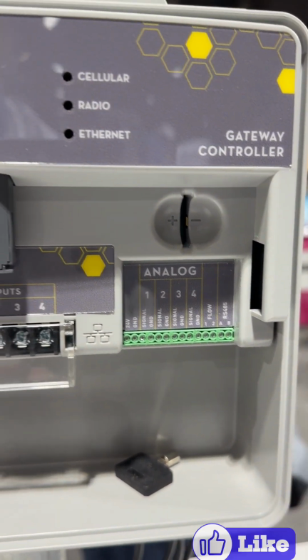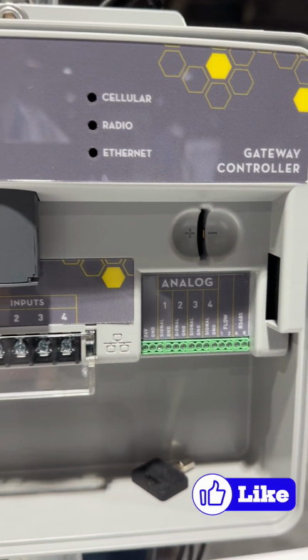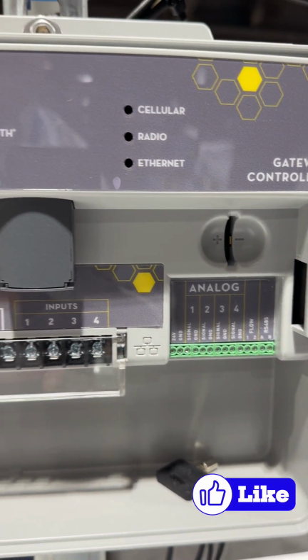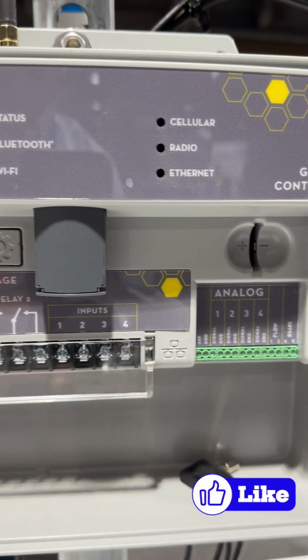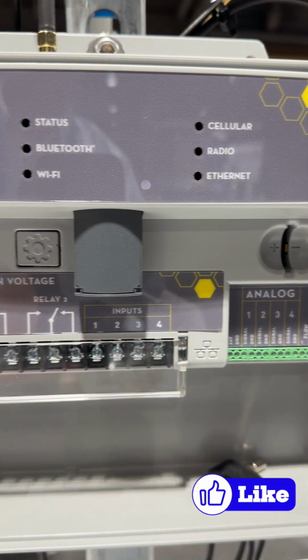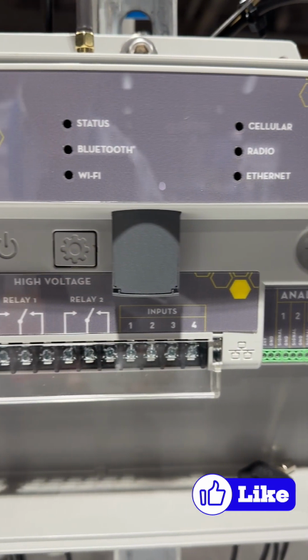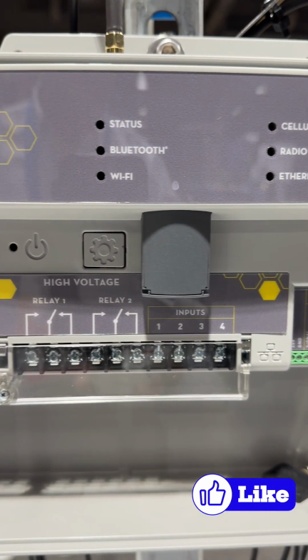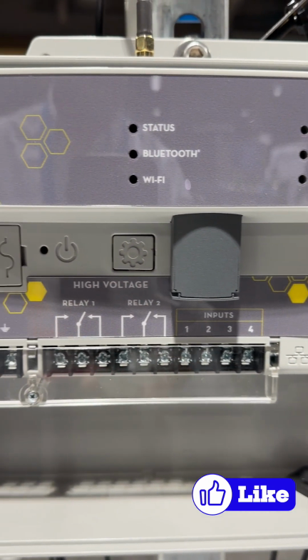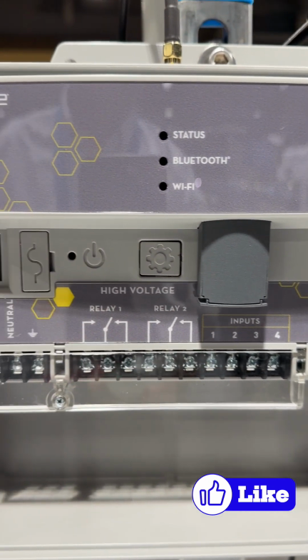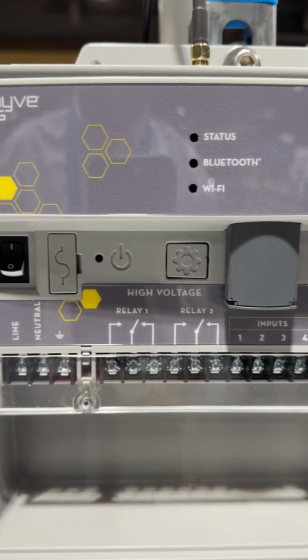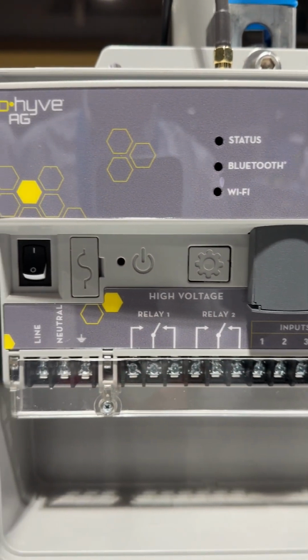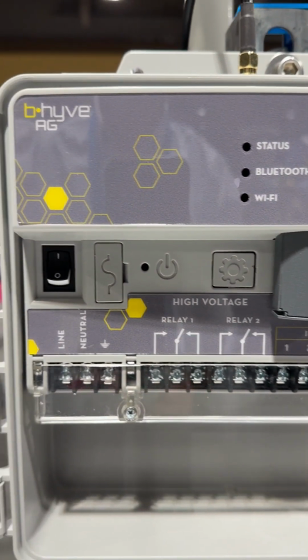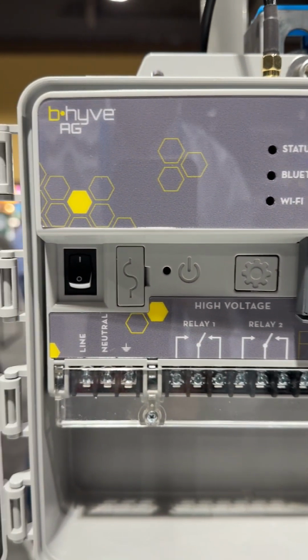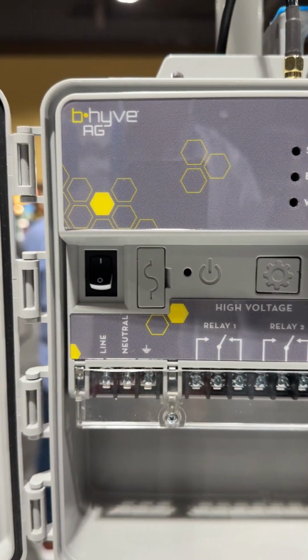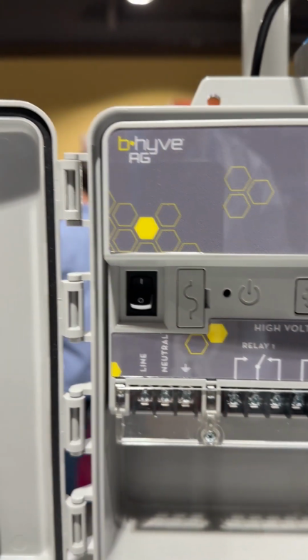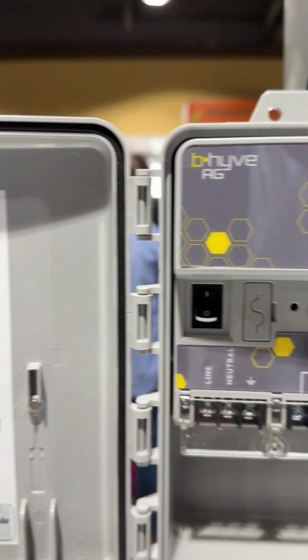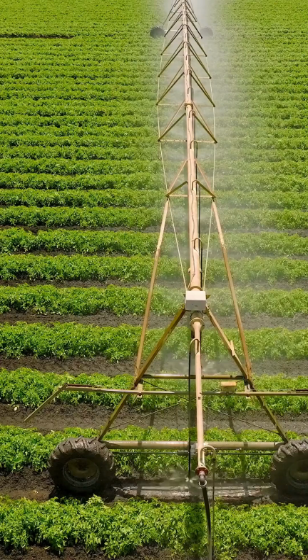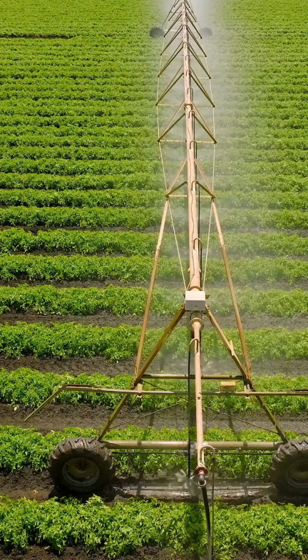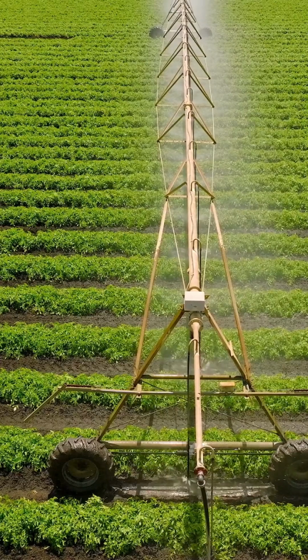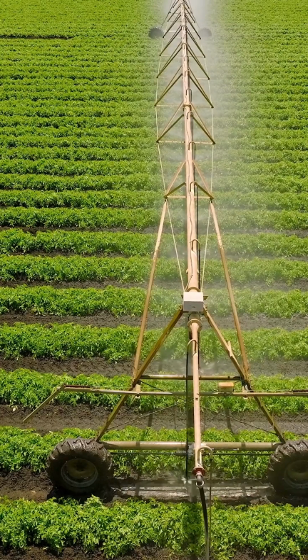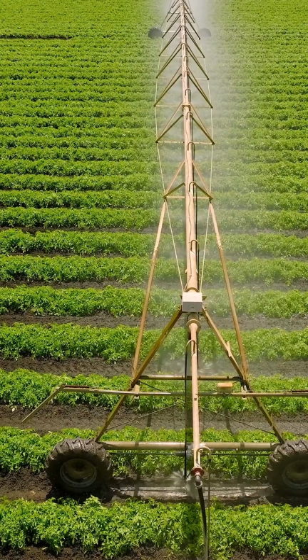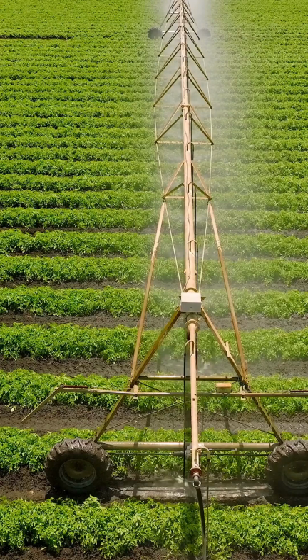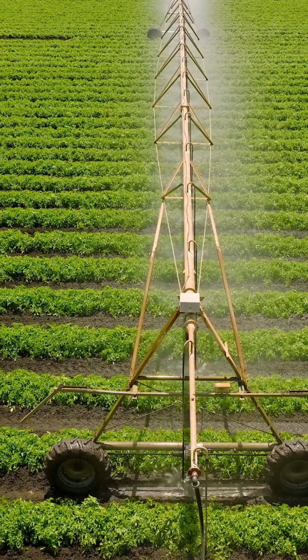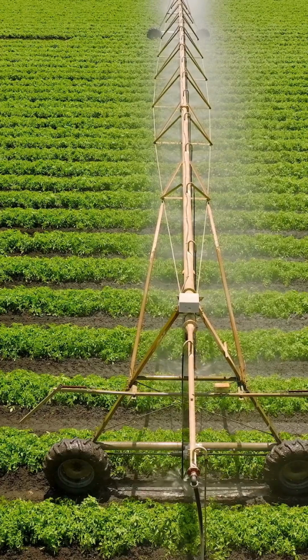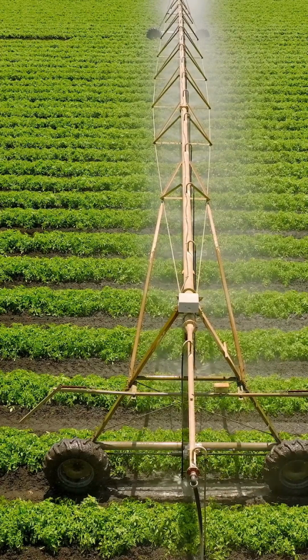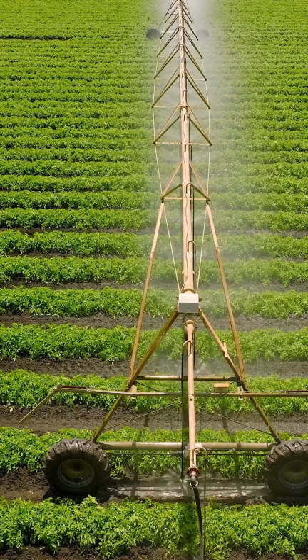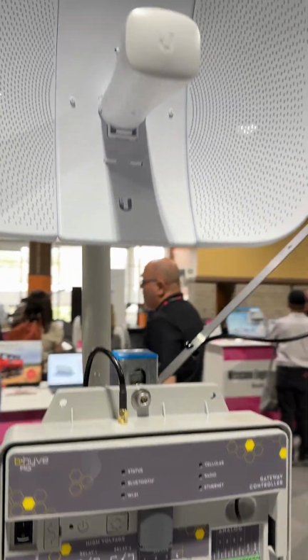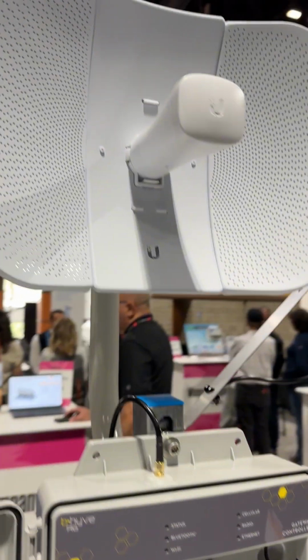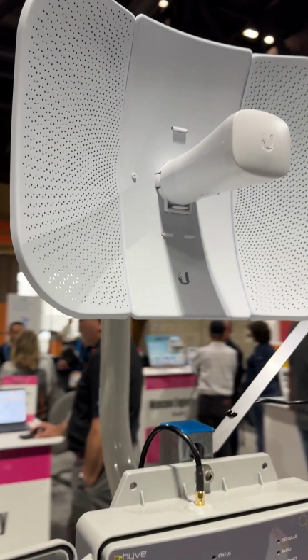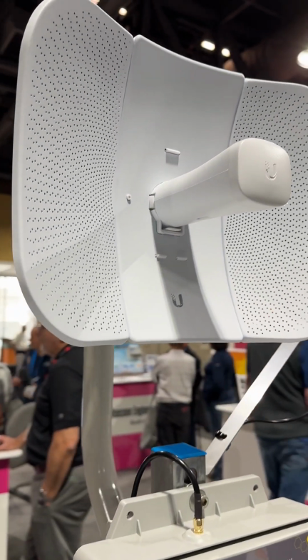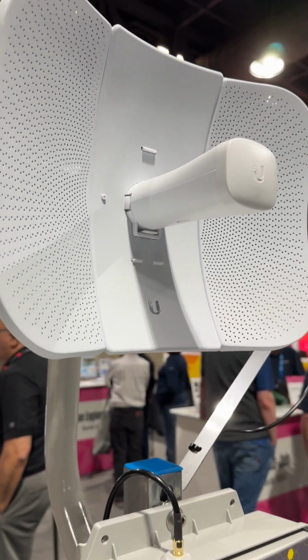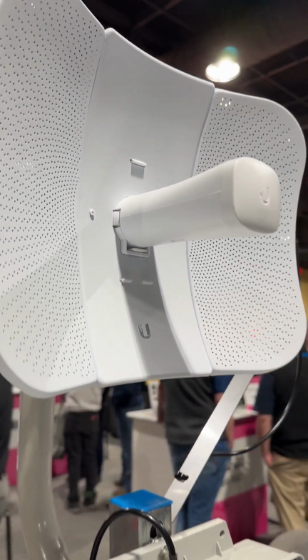We can control up to two pumps on this device, and it pairs excellently with our center pivot irrigation system. When pivots call for water, pumps automatically get turned on and monitored.